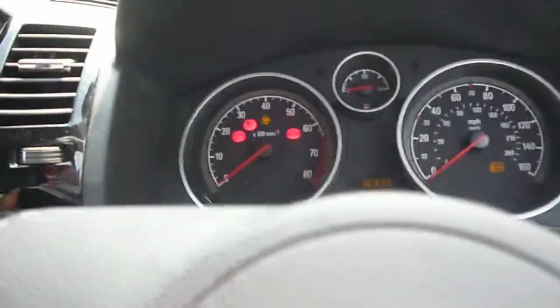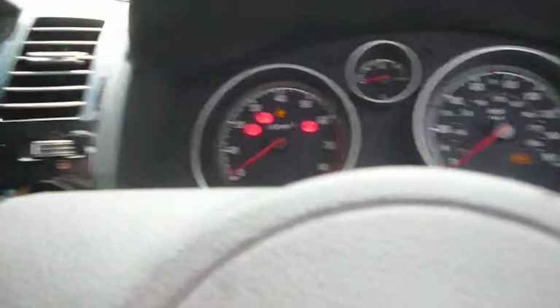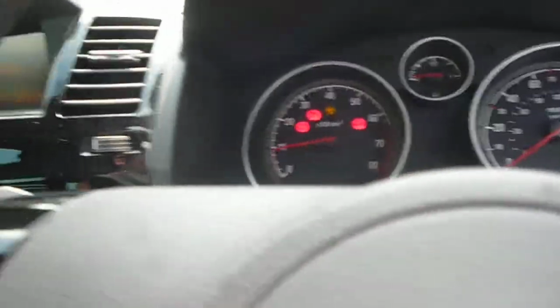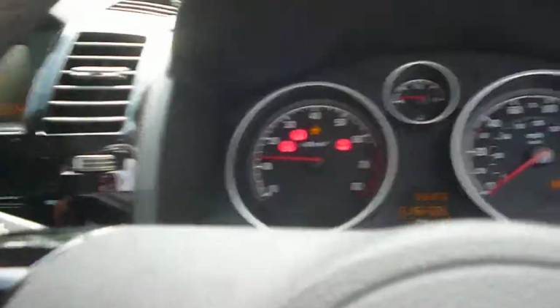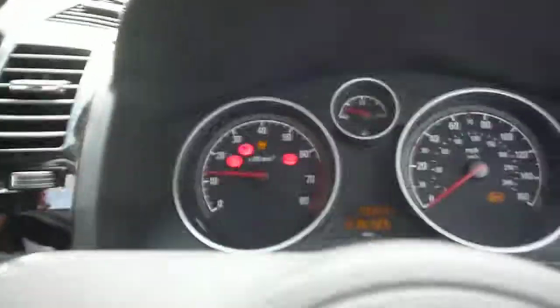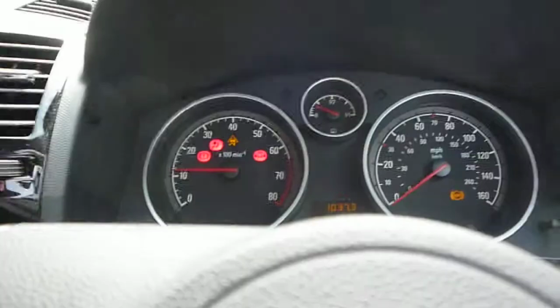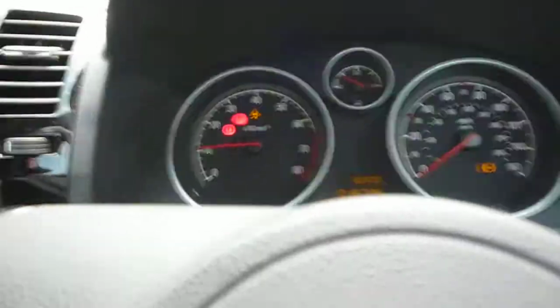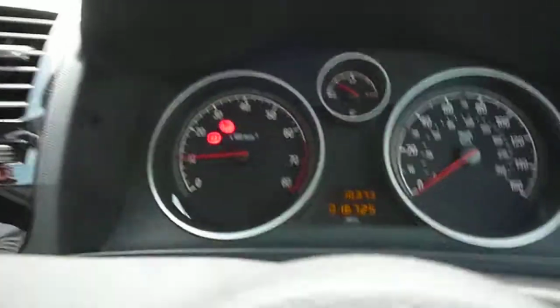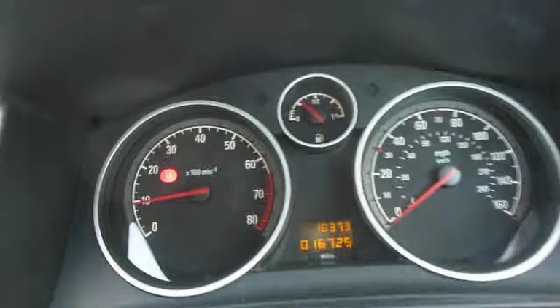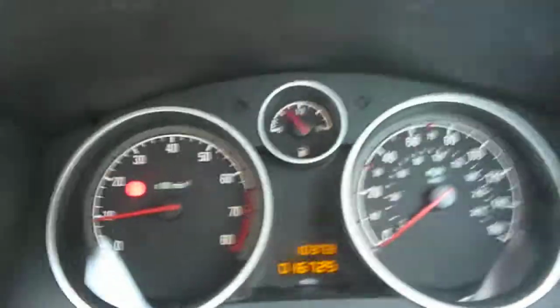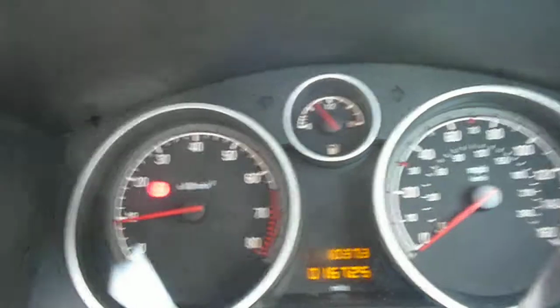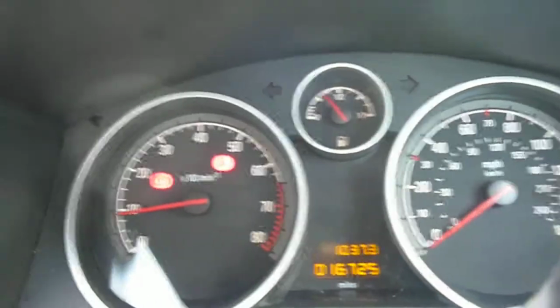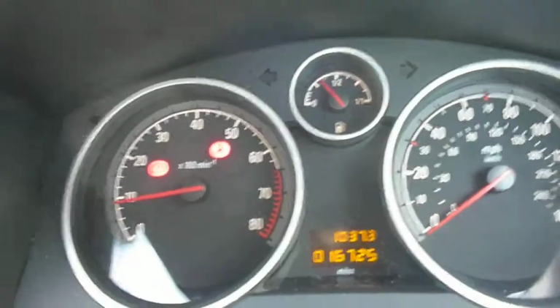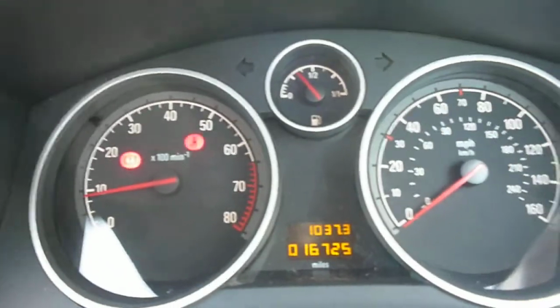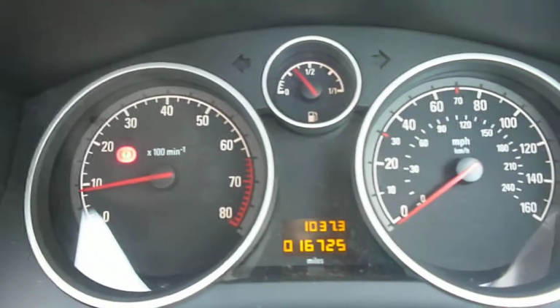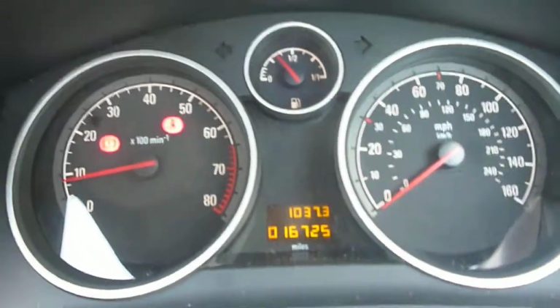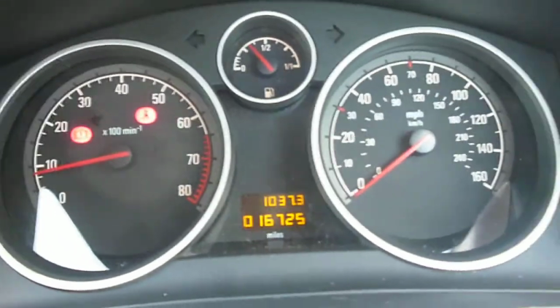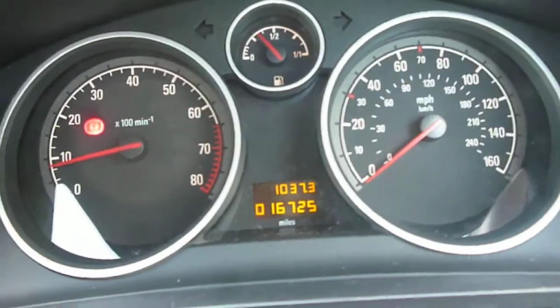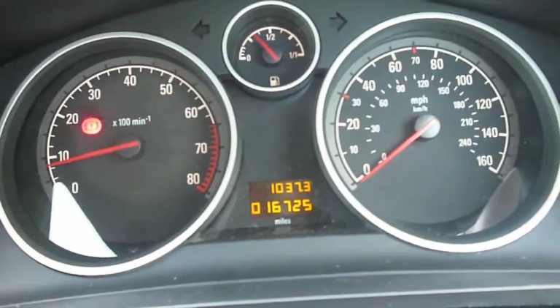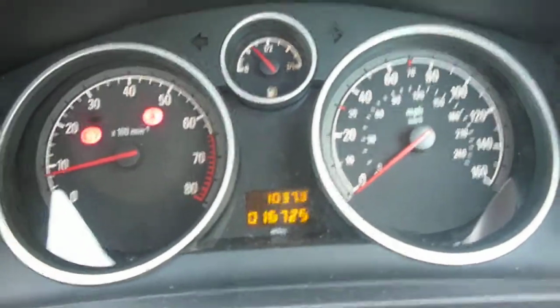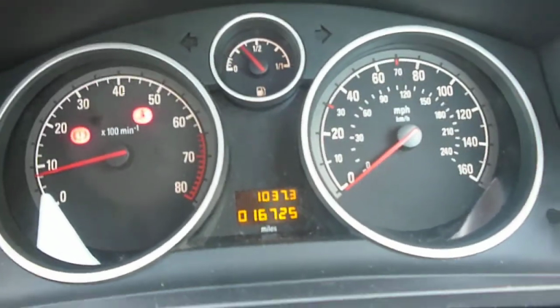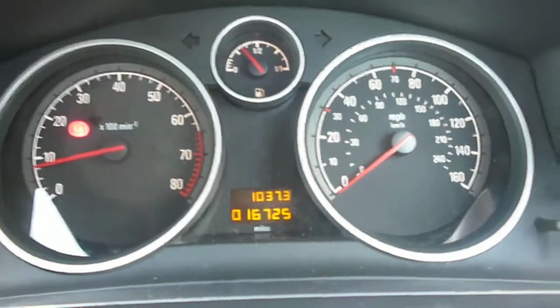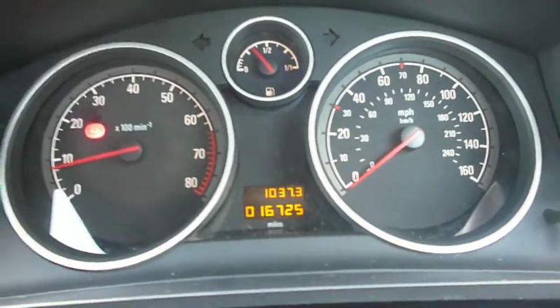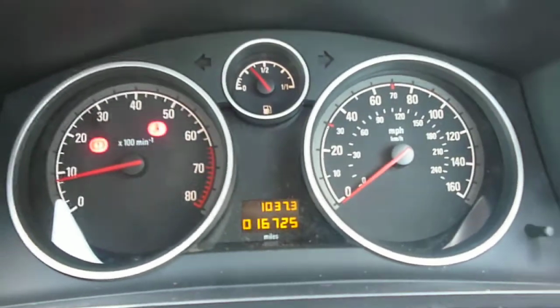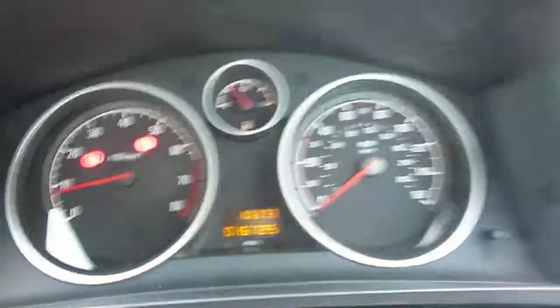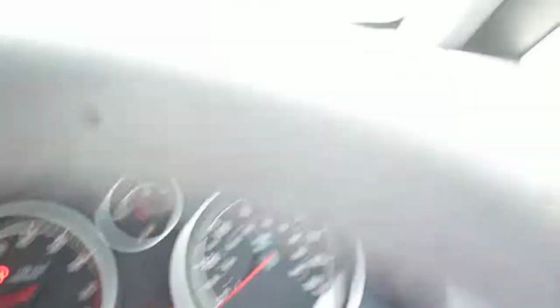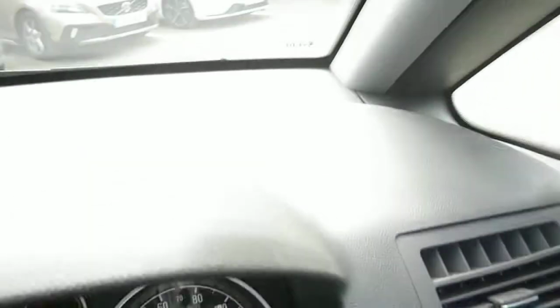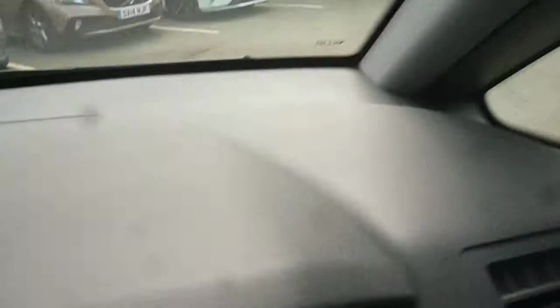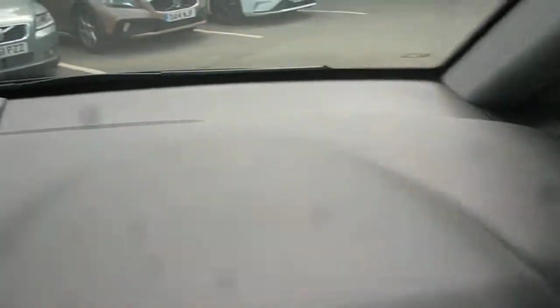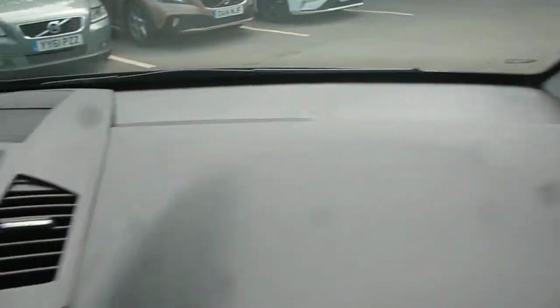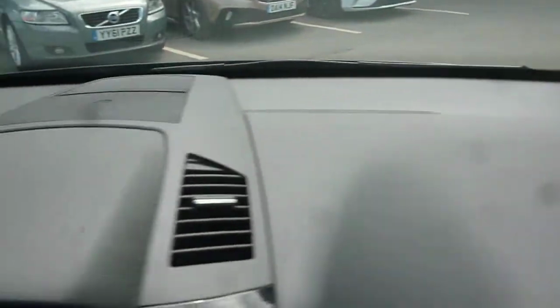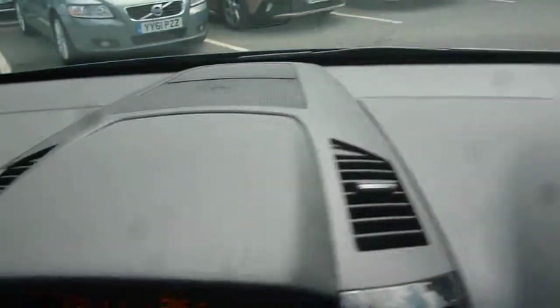The vehicle starts nicely. Exact mileage is 16,725 and there are no warning lights present. The dashboard is in good condition.